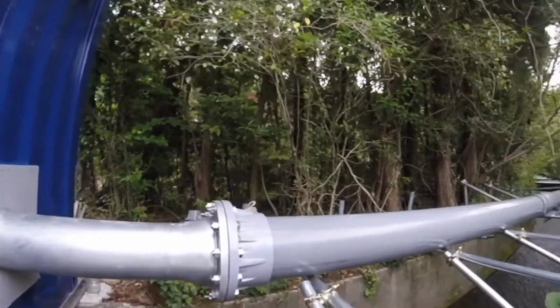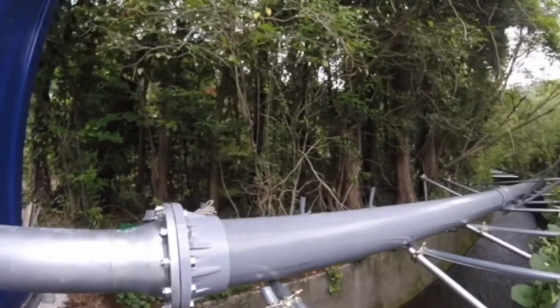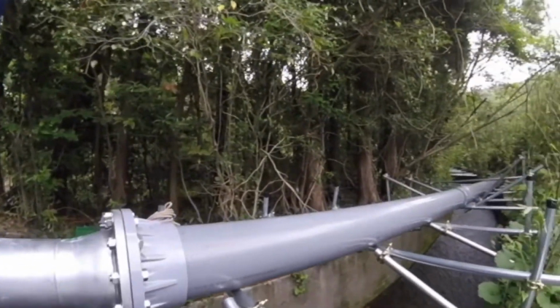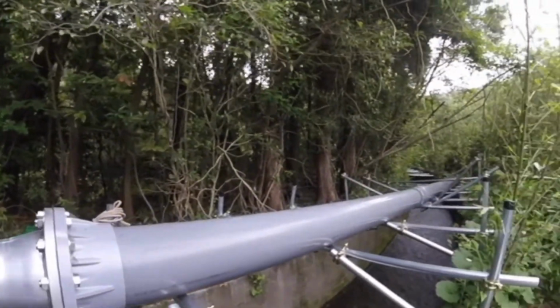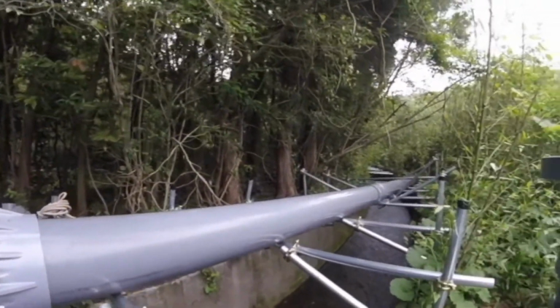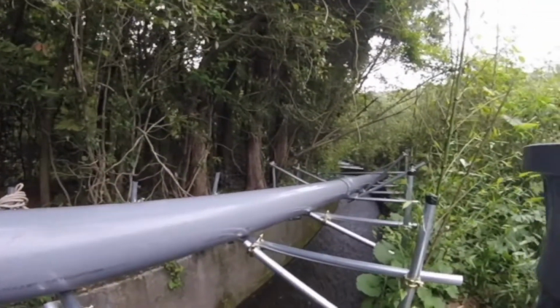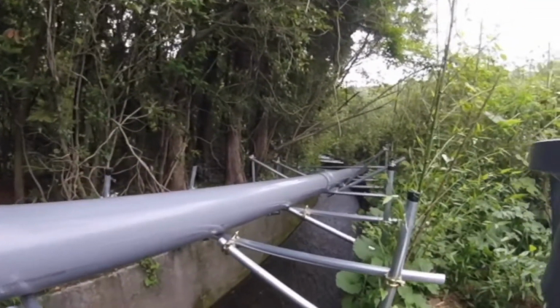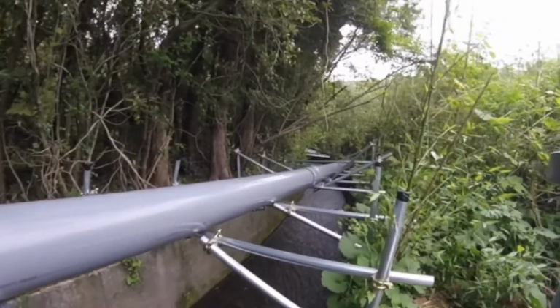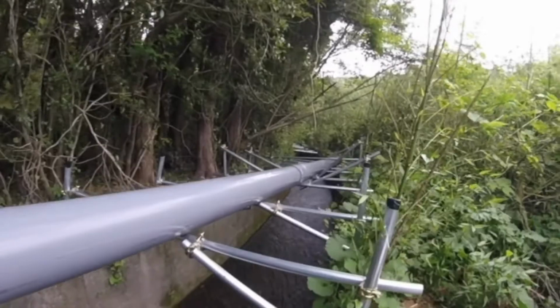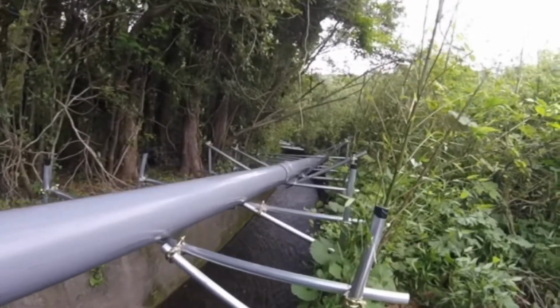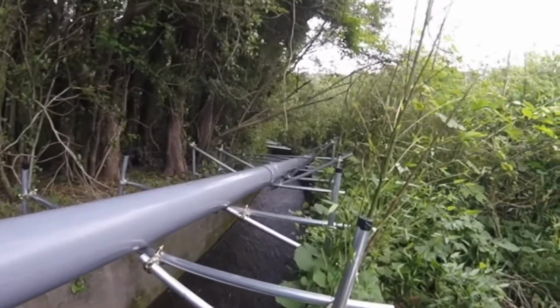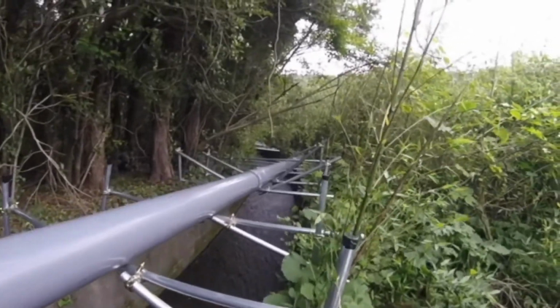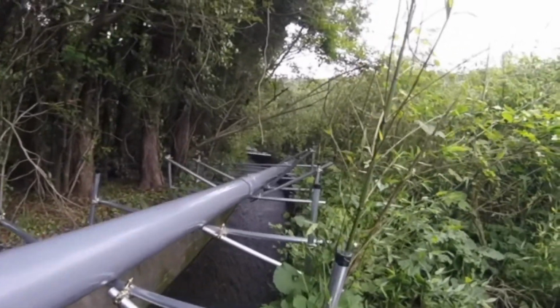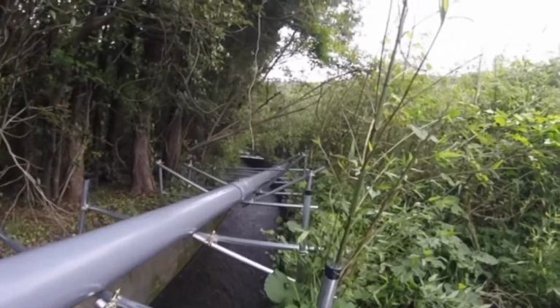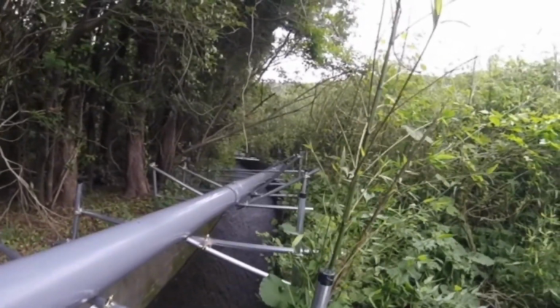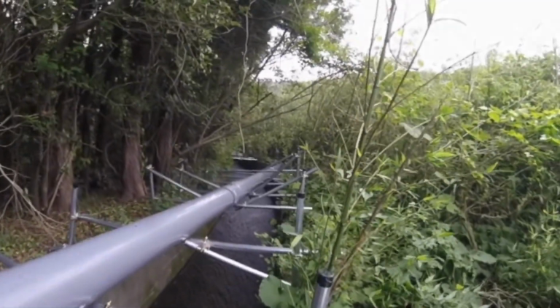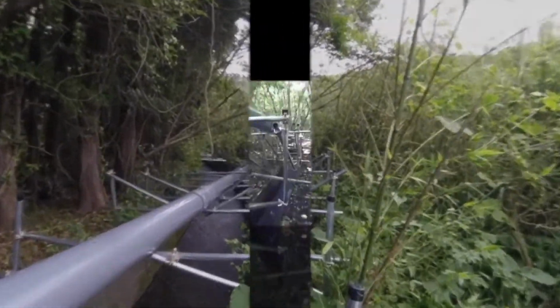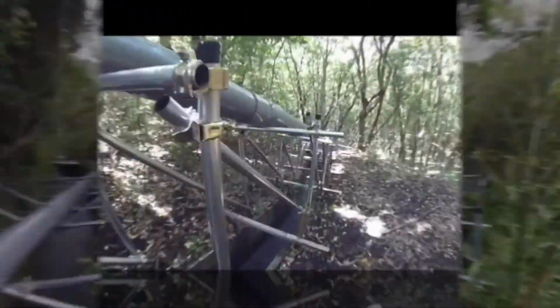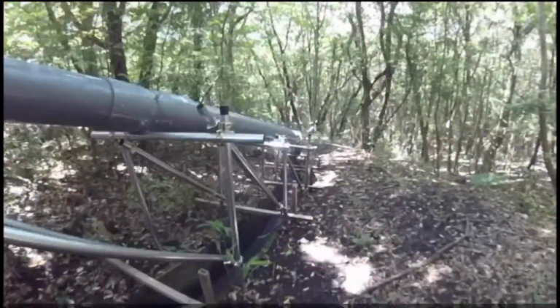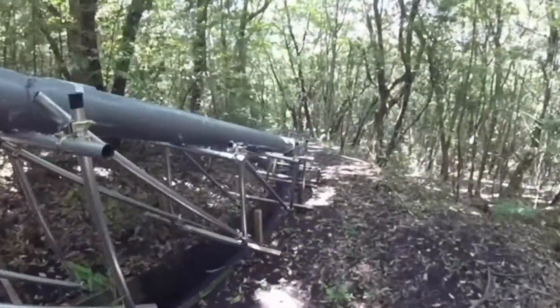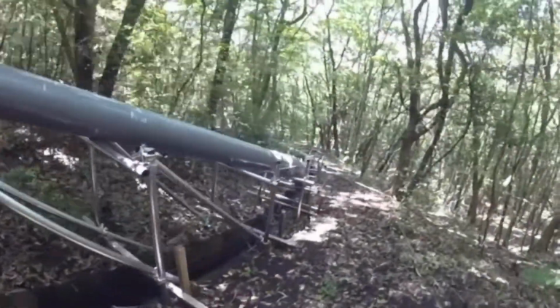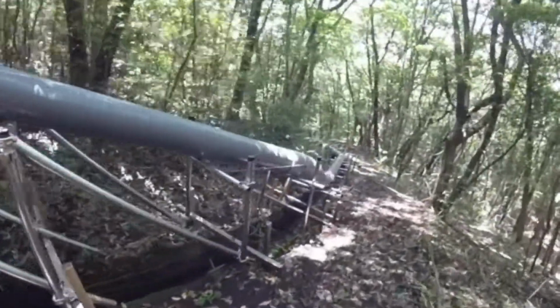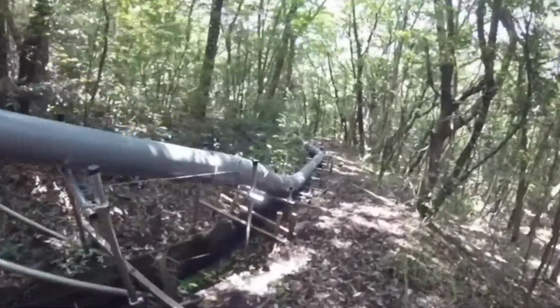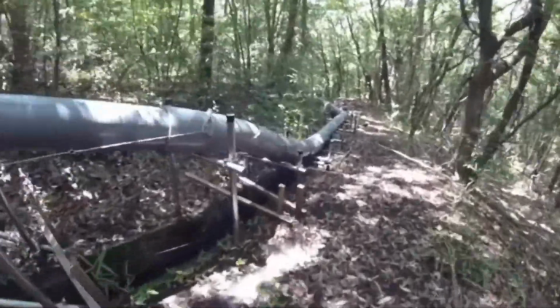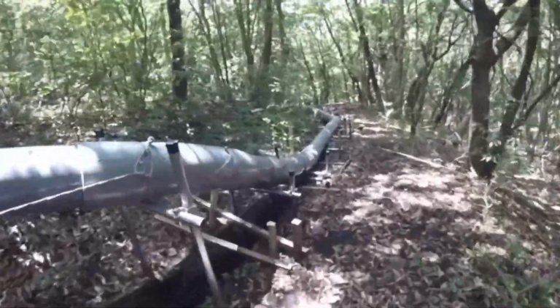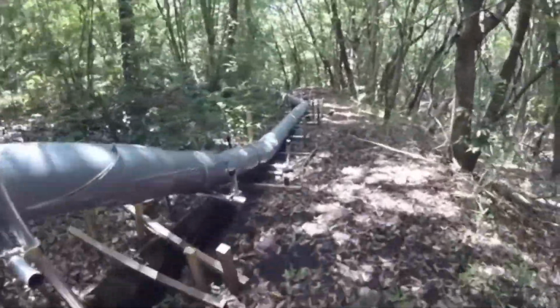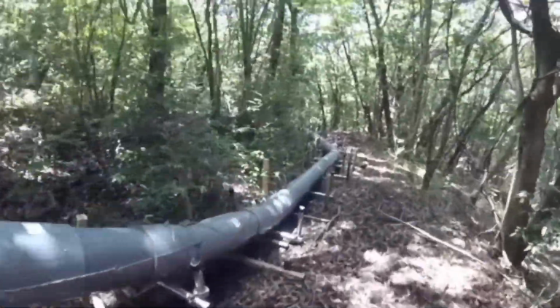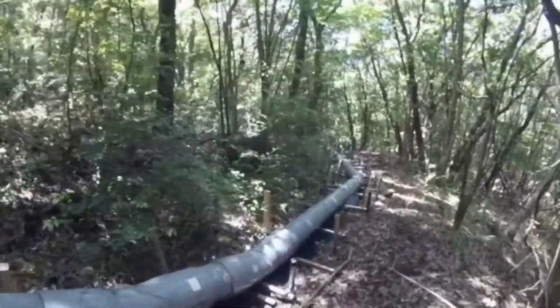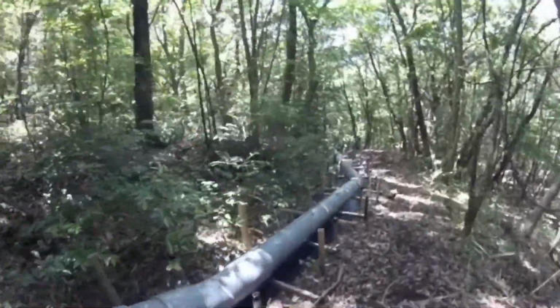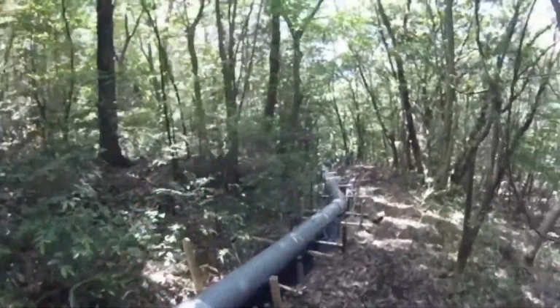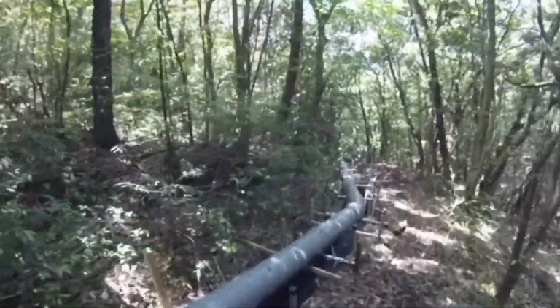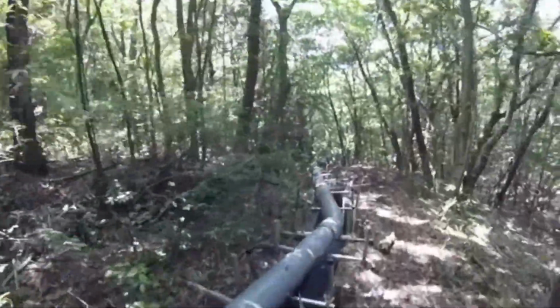The penstock is a PVC pipe passing over the canal. To hold the PVC pipe, a simple and traditional technique has been adopted. This reduced the civil cost of the plant to a very low amount.